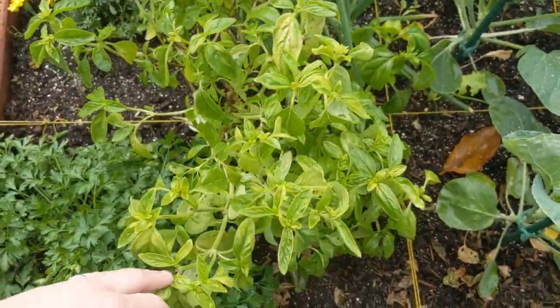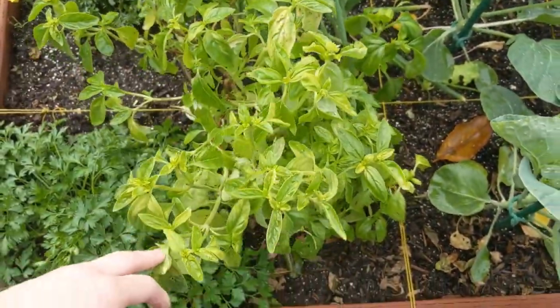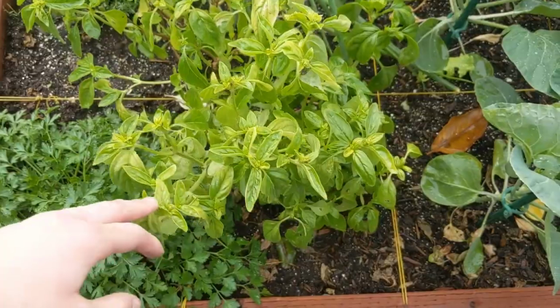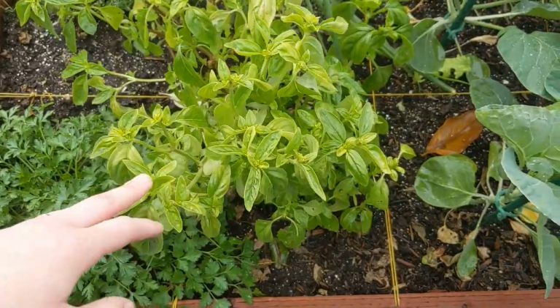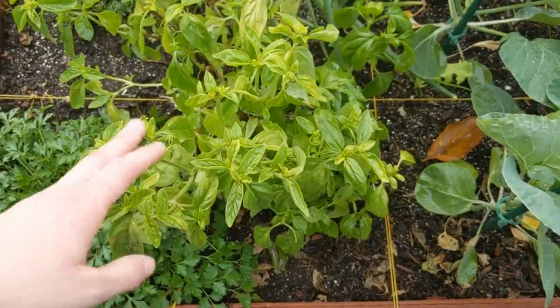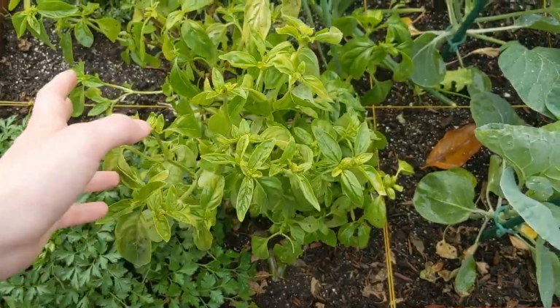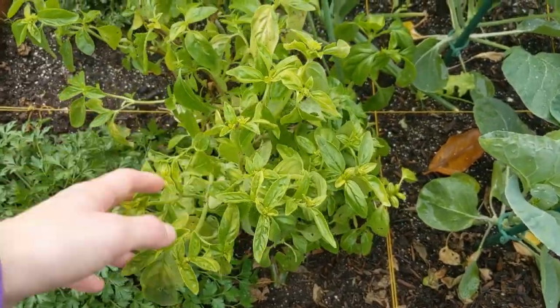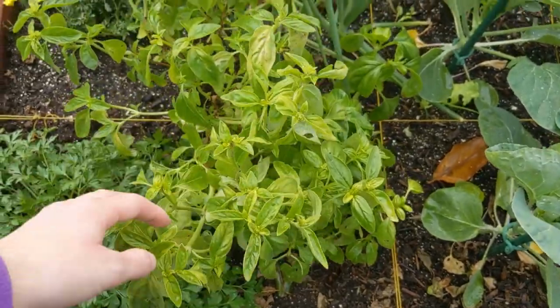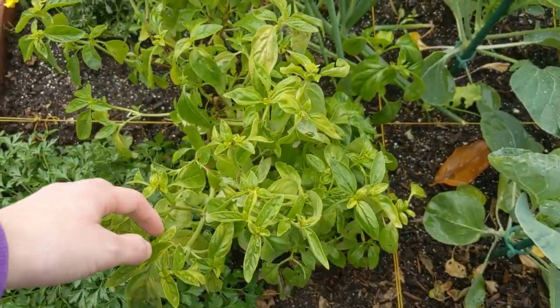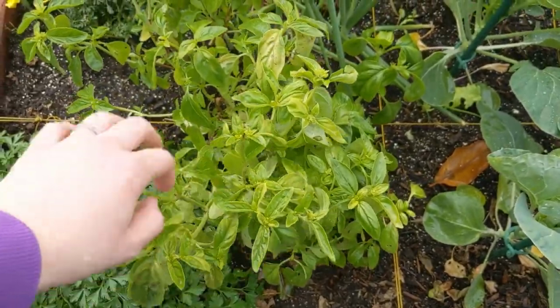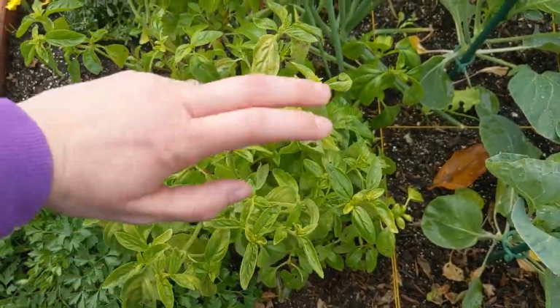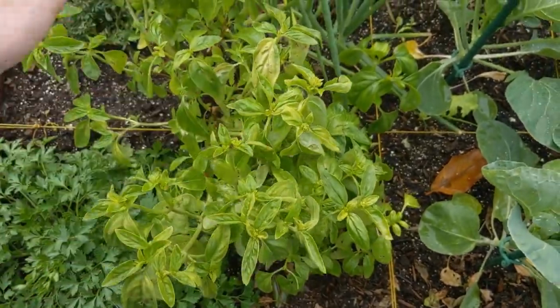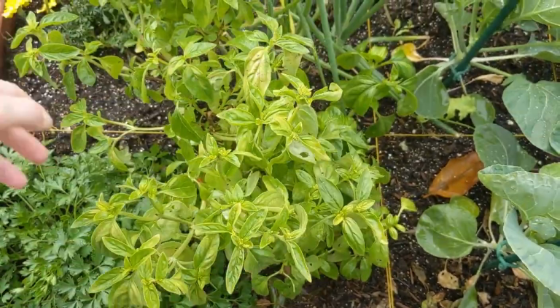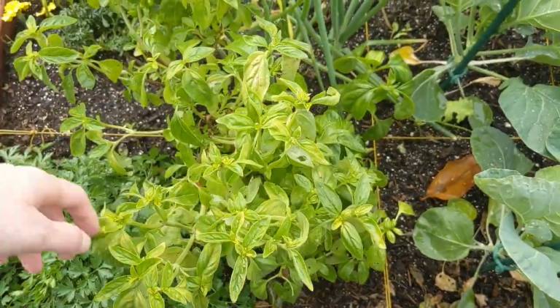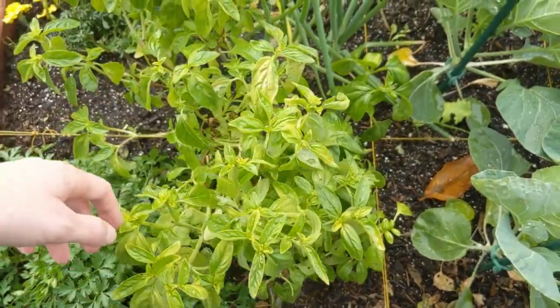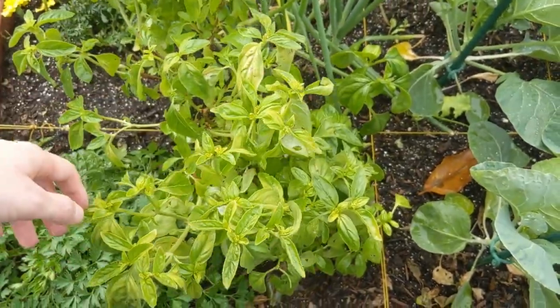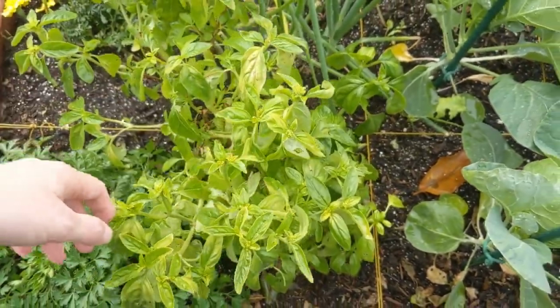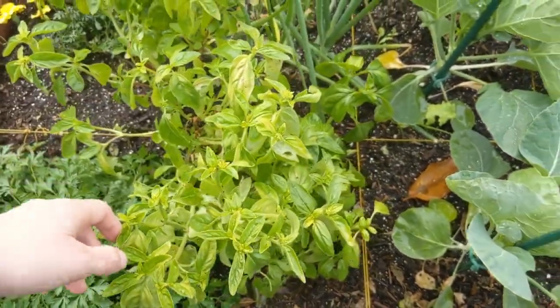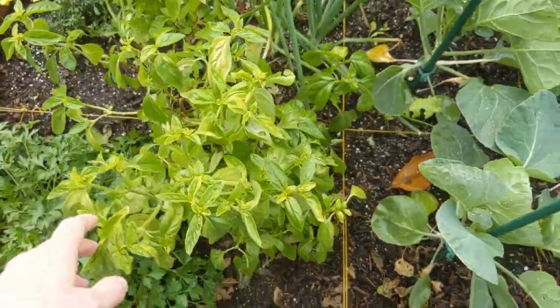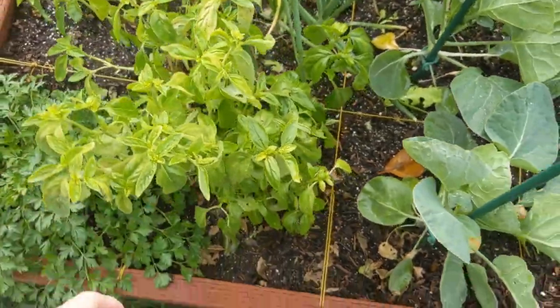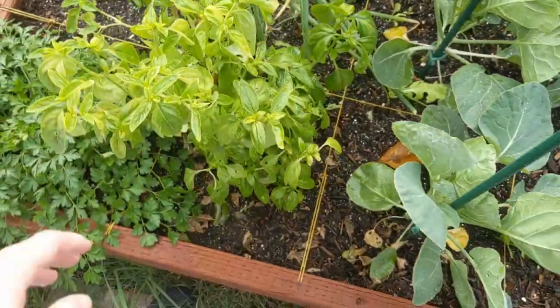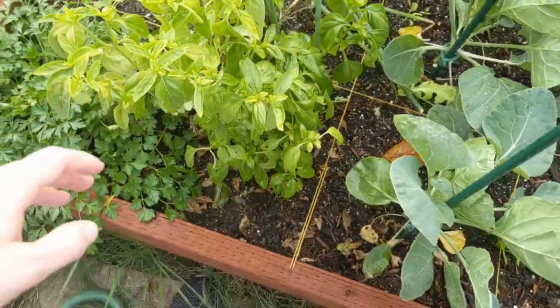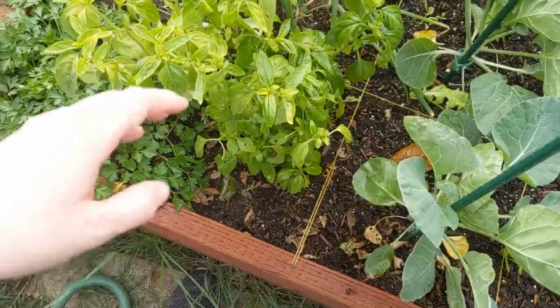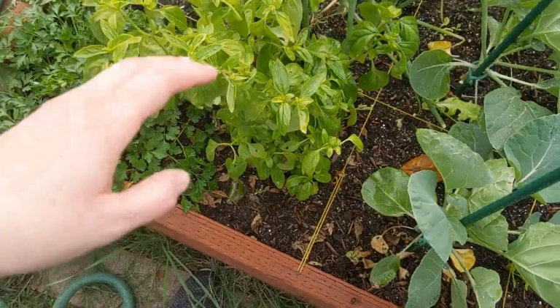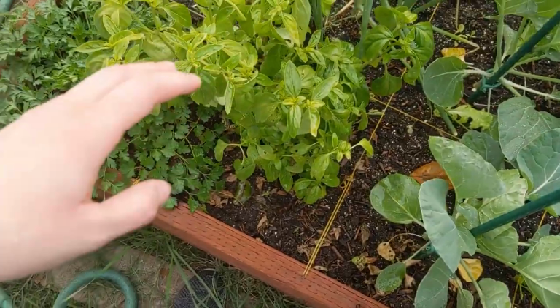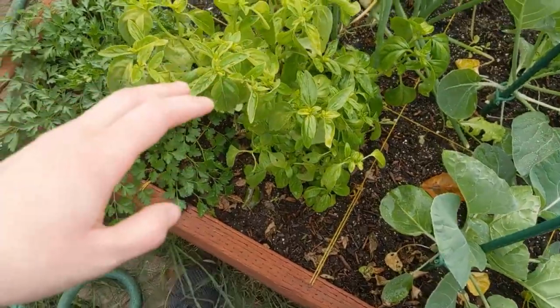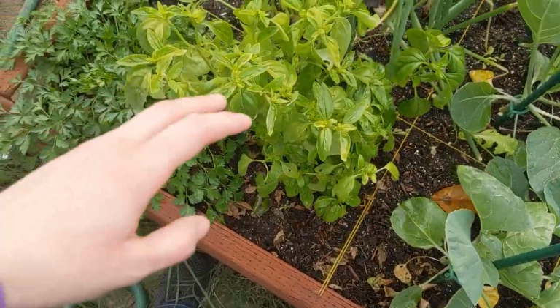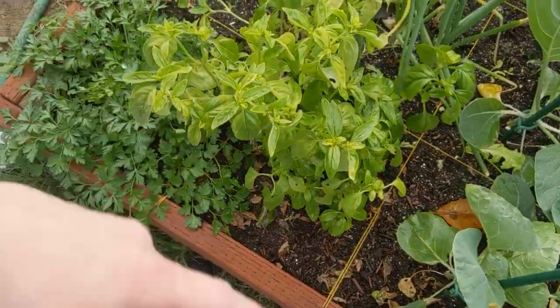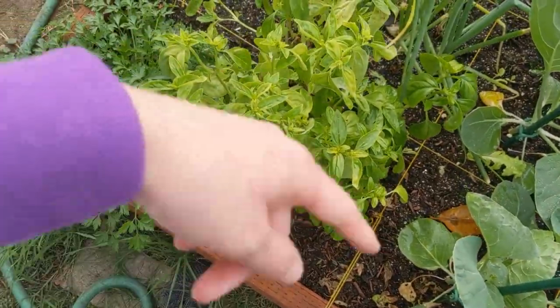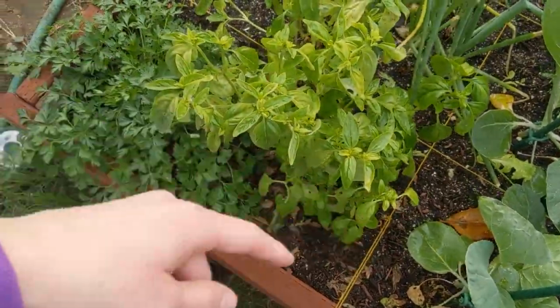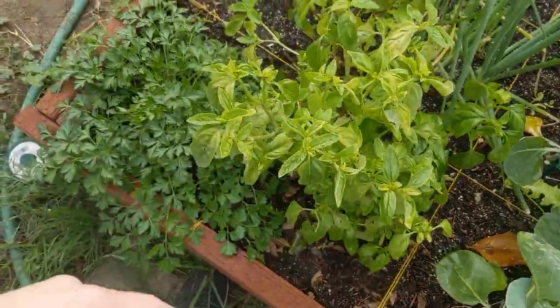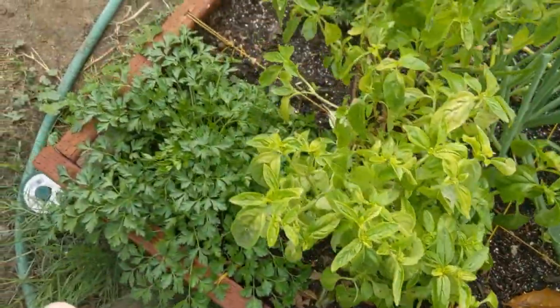My hope is that I might be able to just overwinter and keep going with the exact same plant all the way through next summer. We'll see.